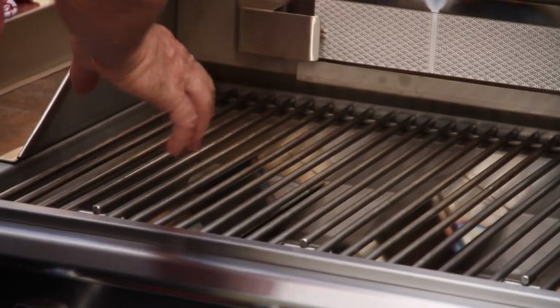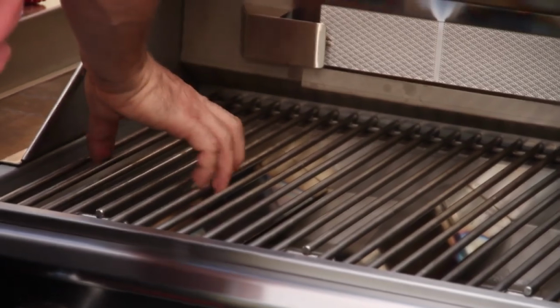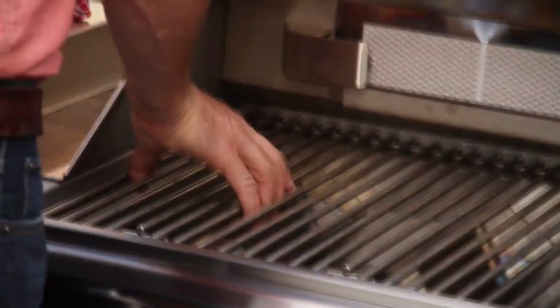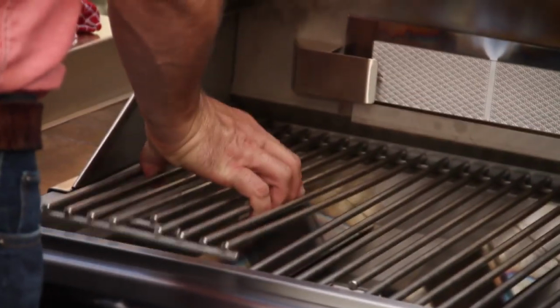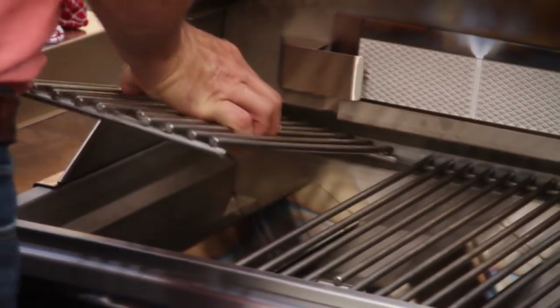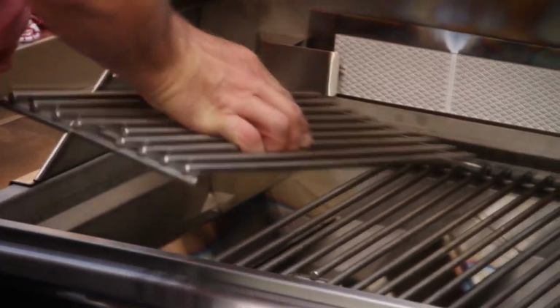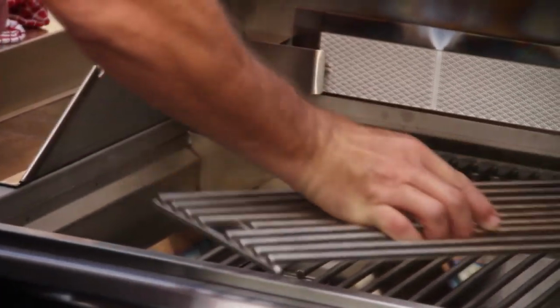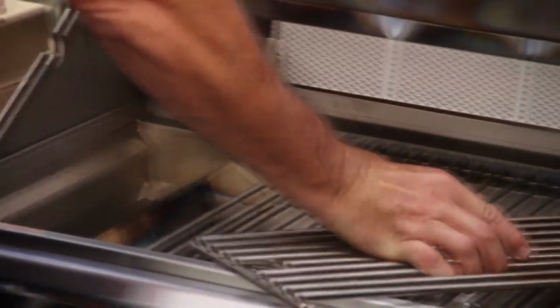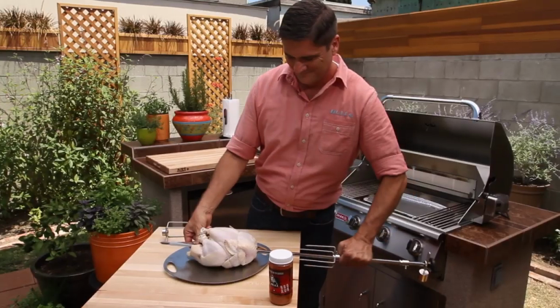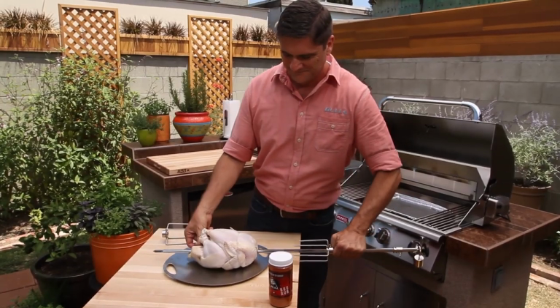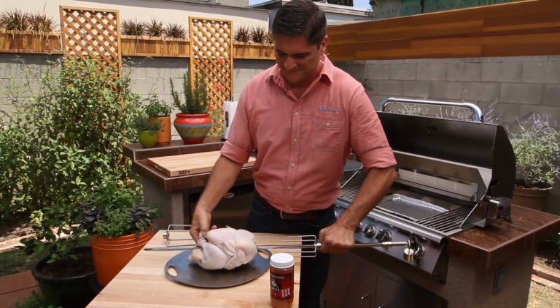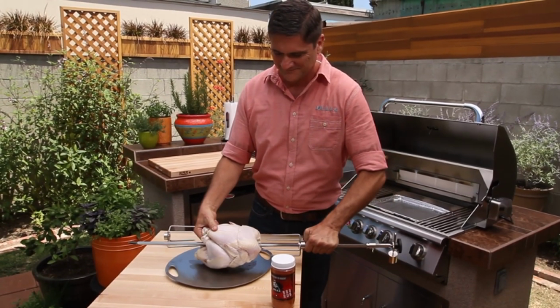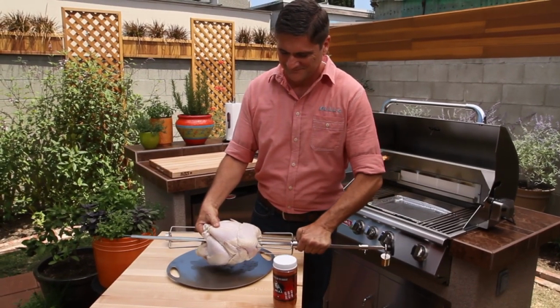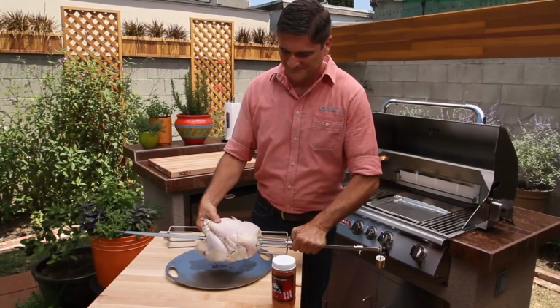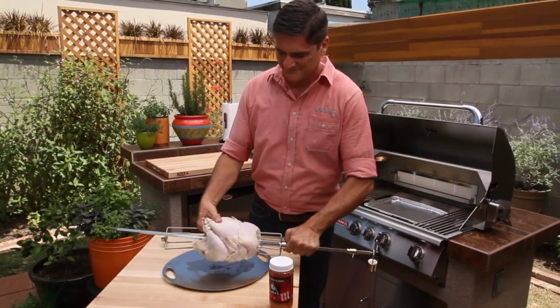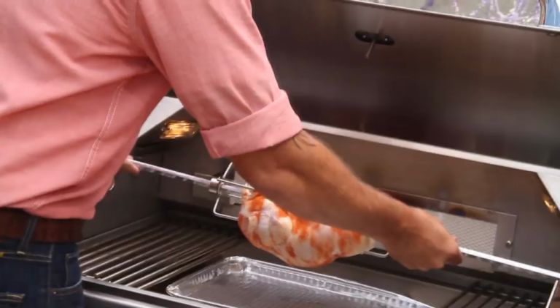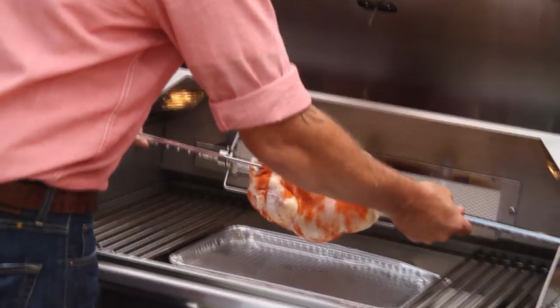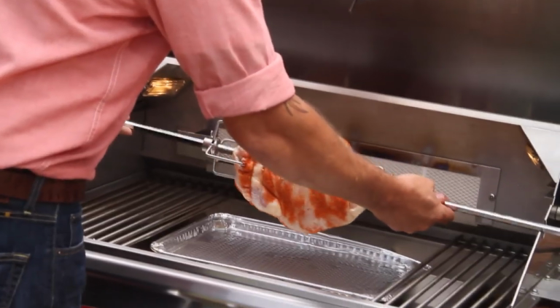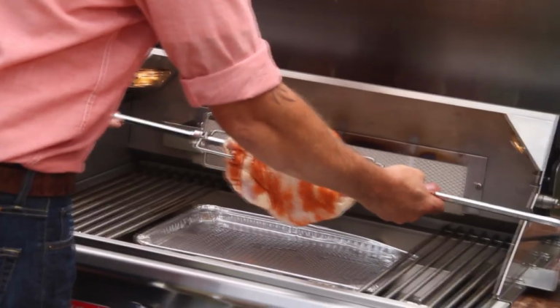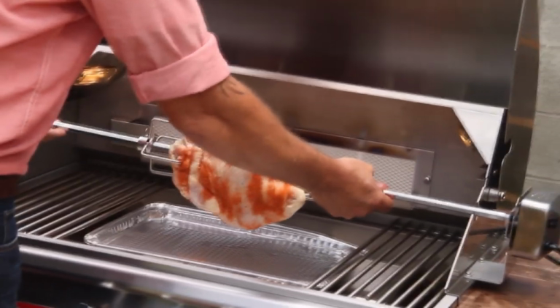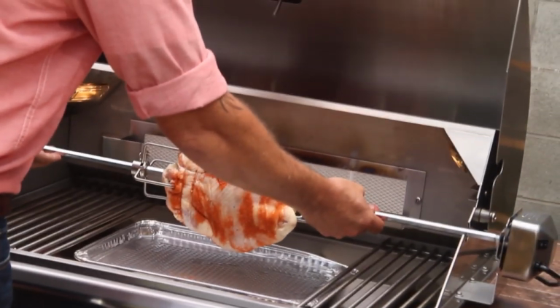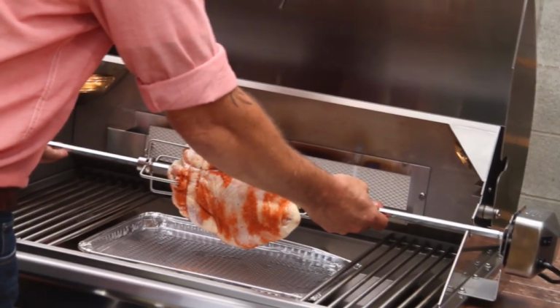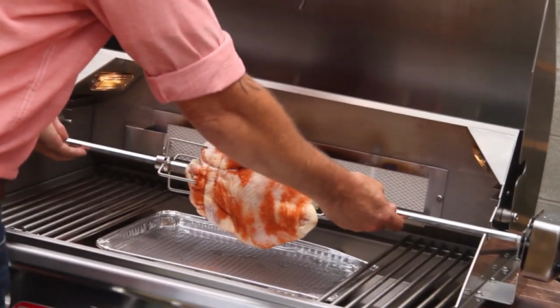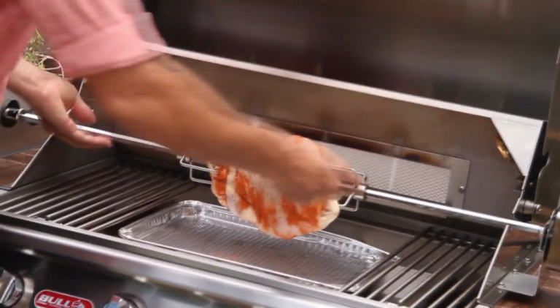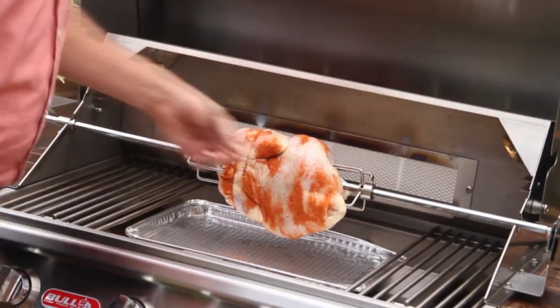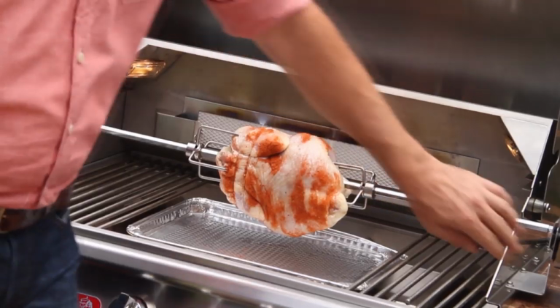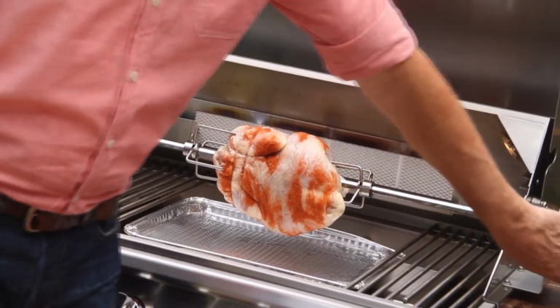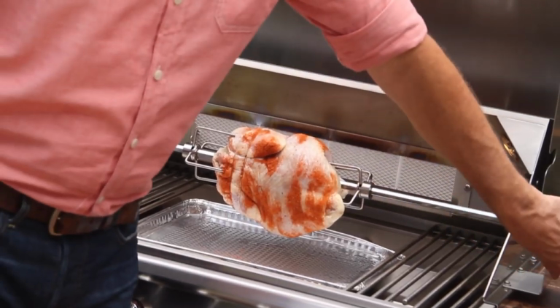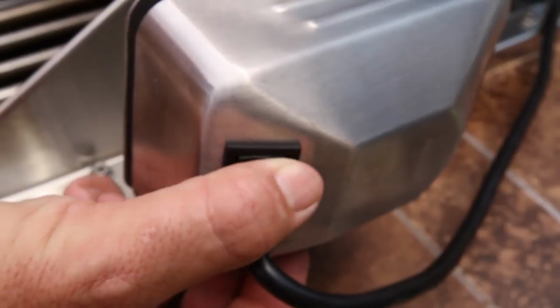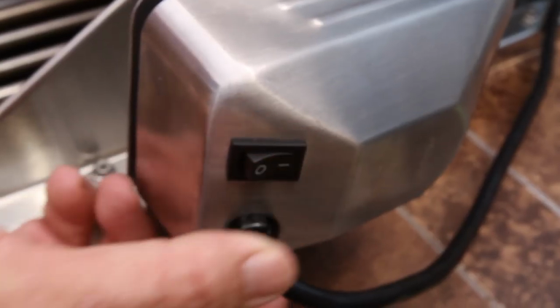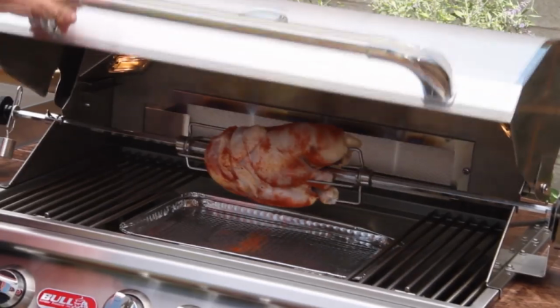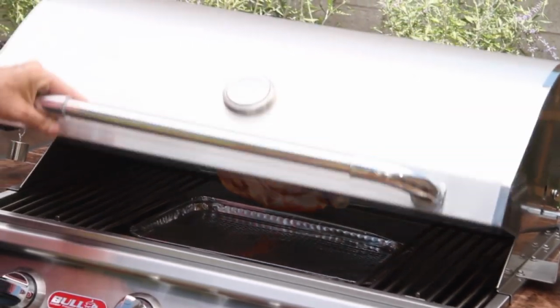Remove the grate to make room for the rotation of the meat. Assemble and attach the spit. Slide the chicken onto the tines and secure with the thumb screws. Press the start button and close the hood.